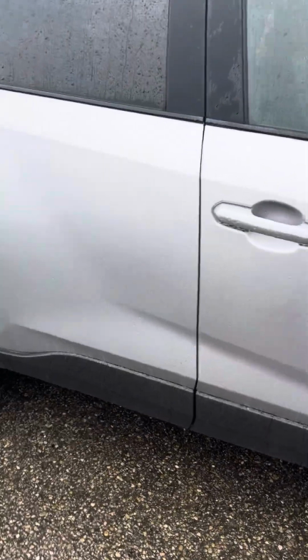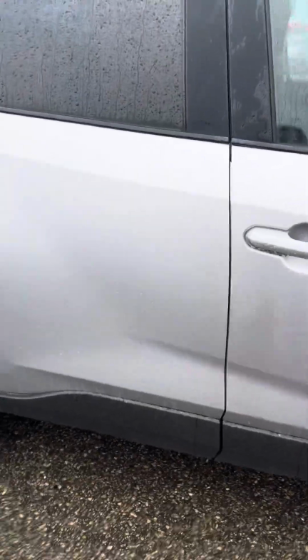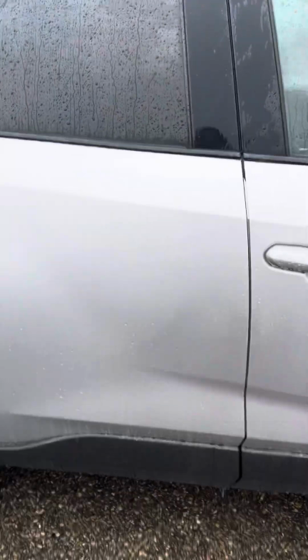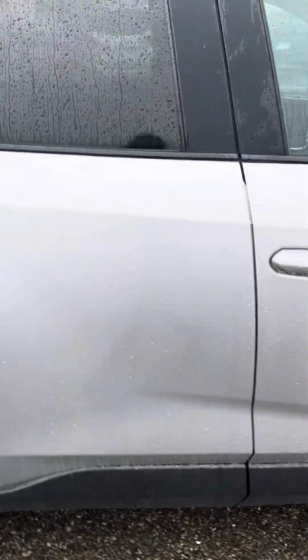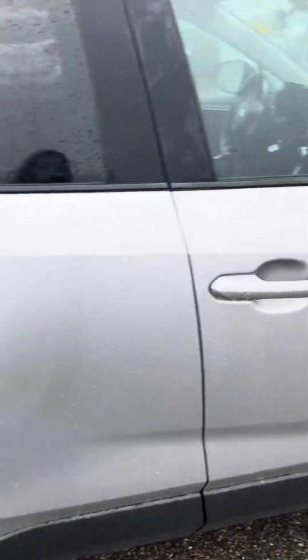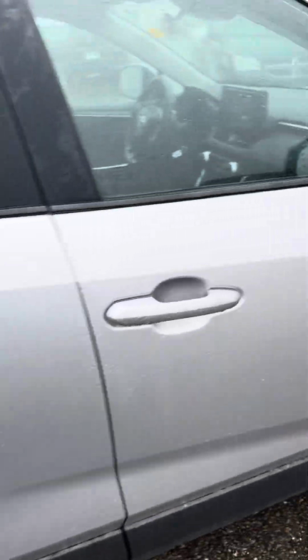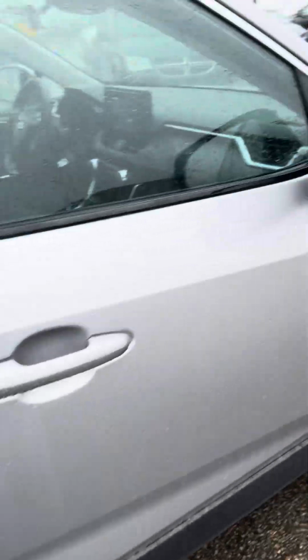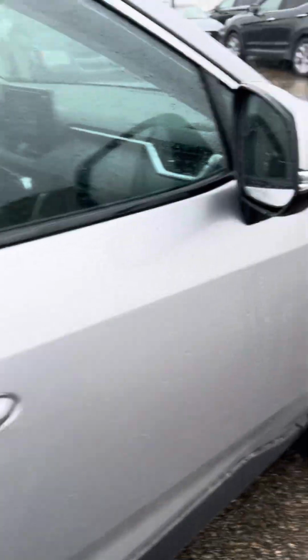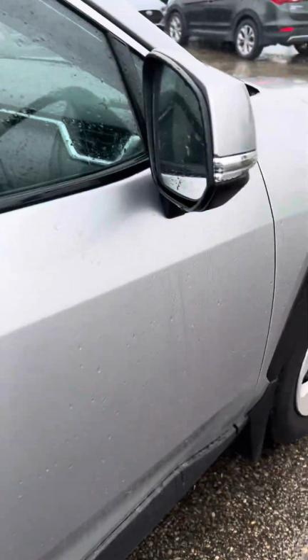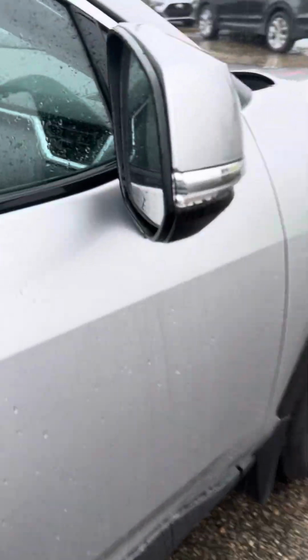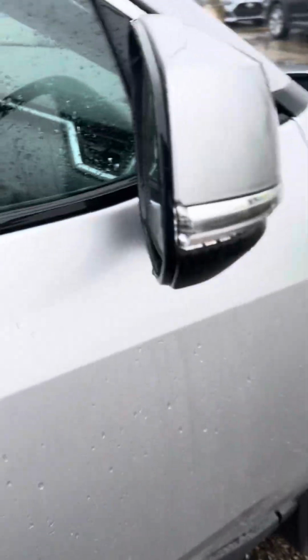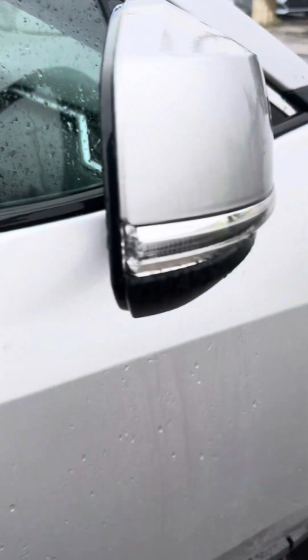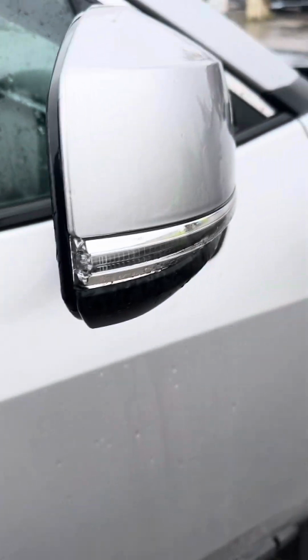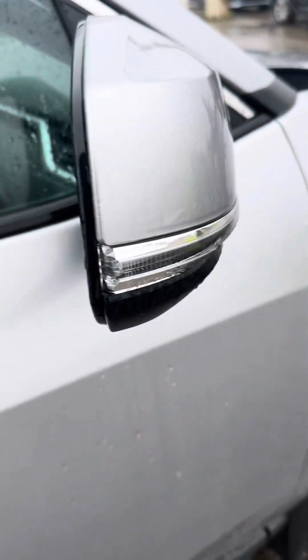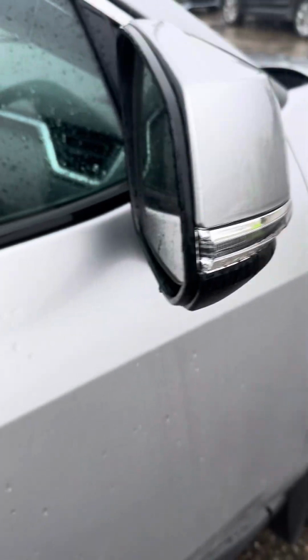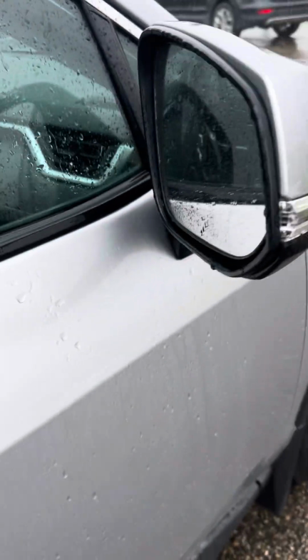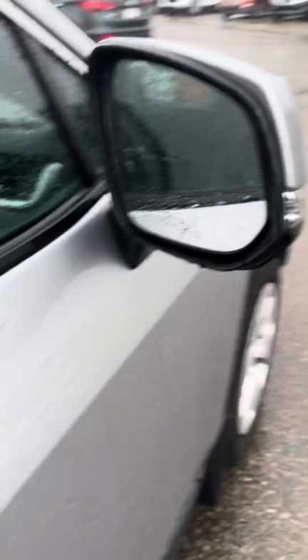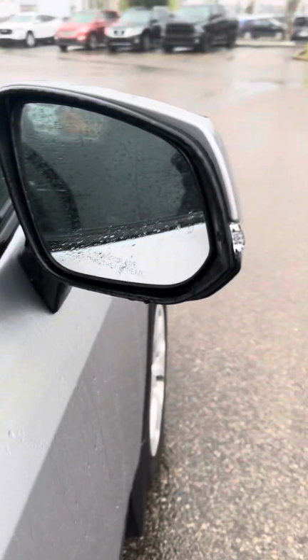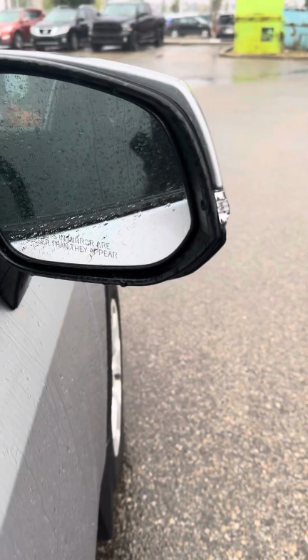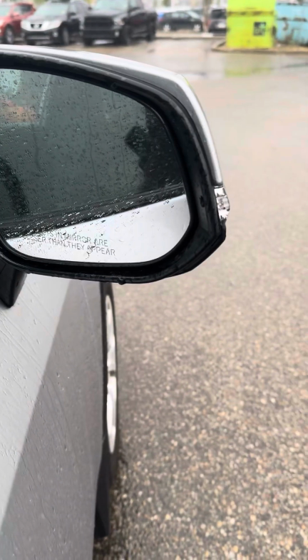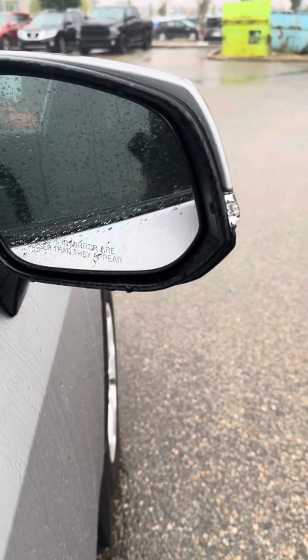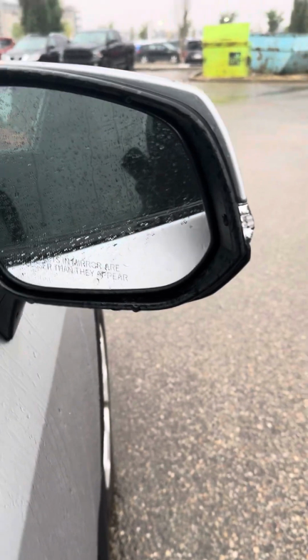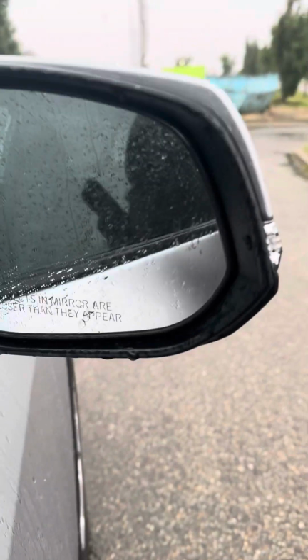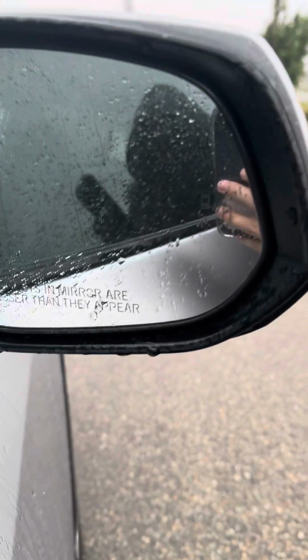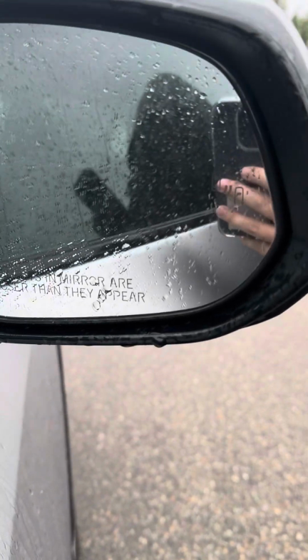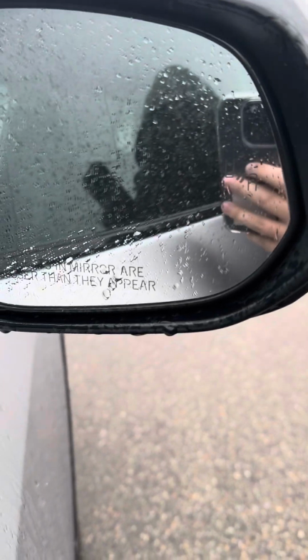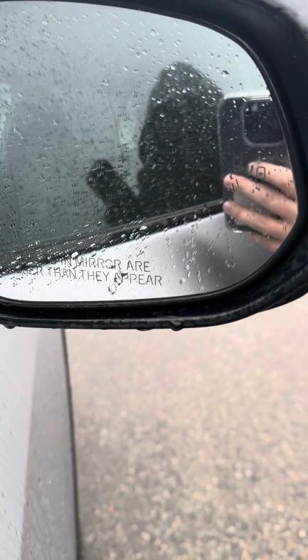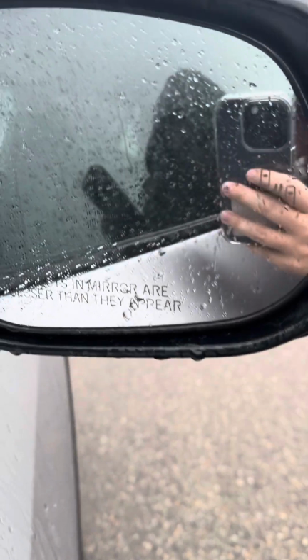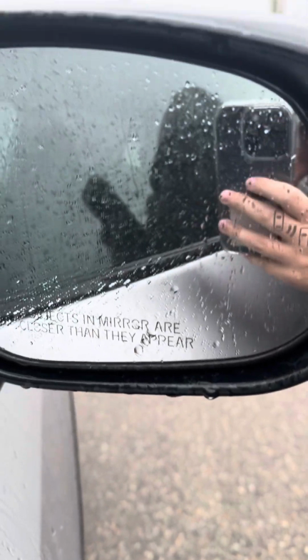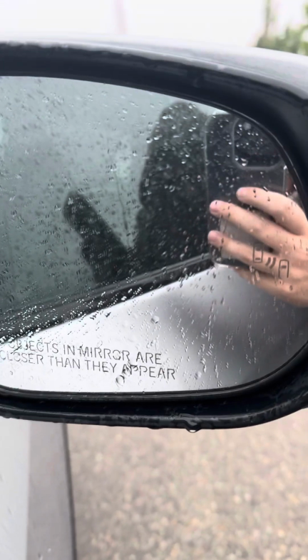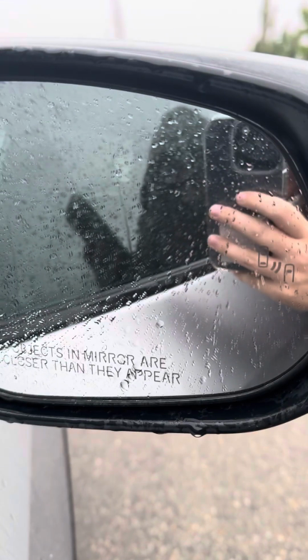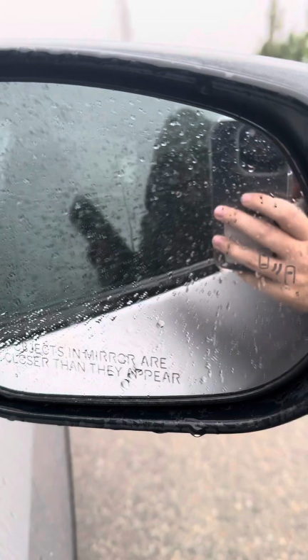So you have it in a silver color. On your side mirrors, you have your turn signal indicators, as well as blind spot monitoring — it's kind of hard to see, but it's right there.